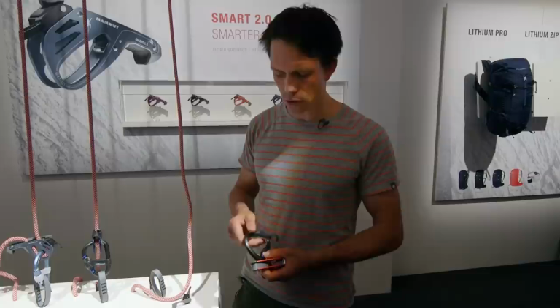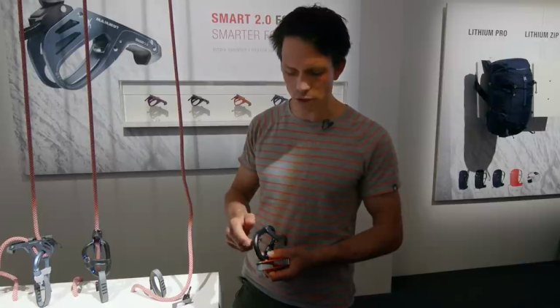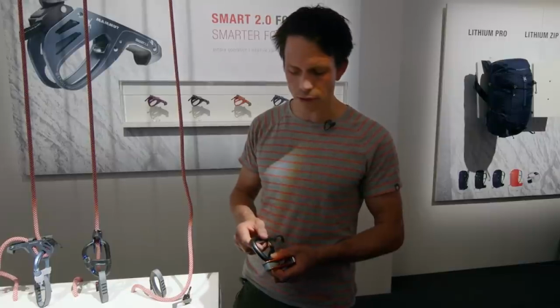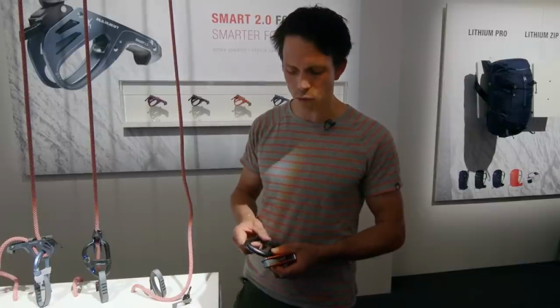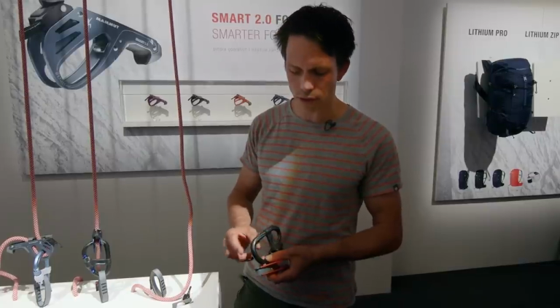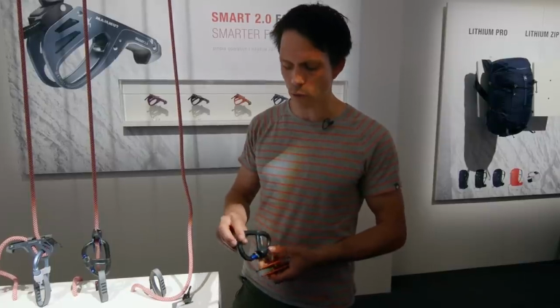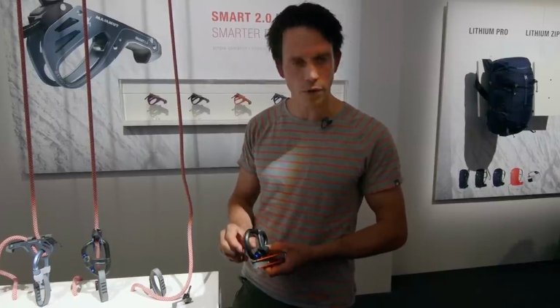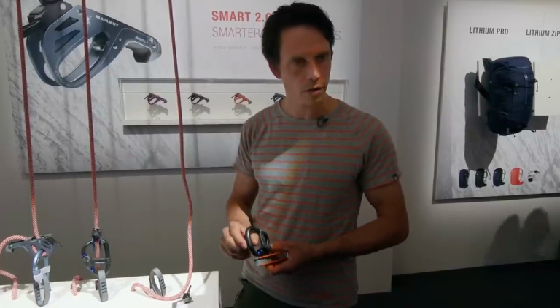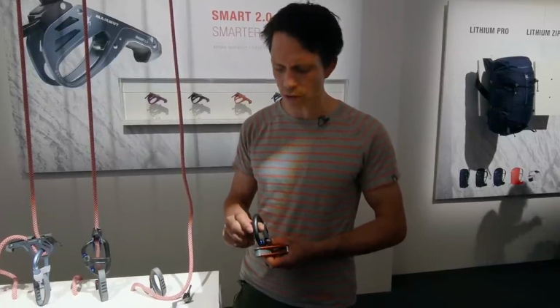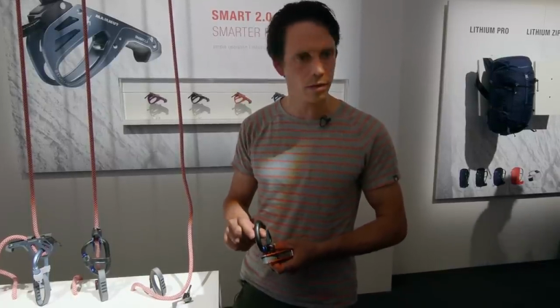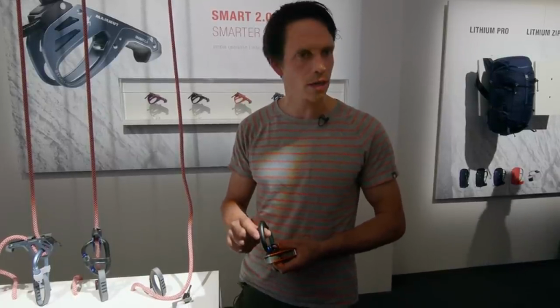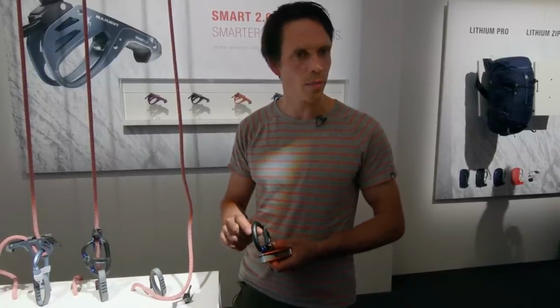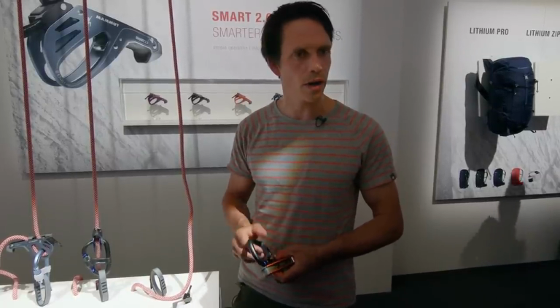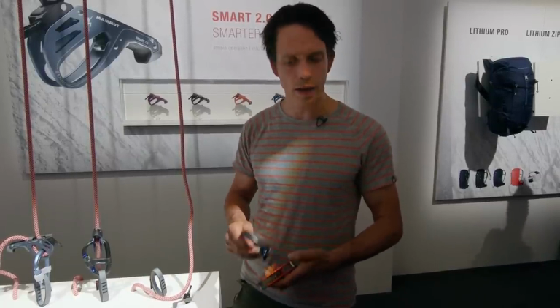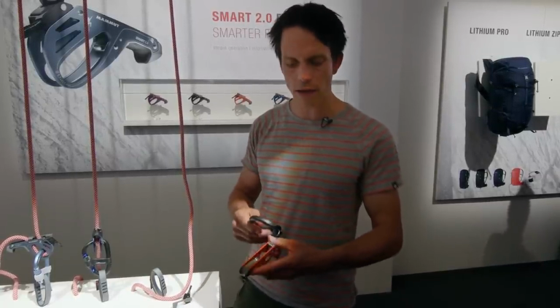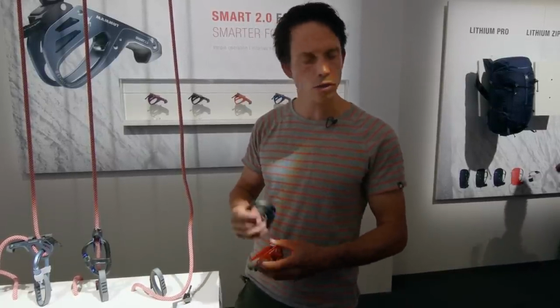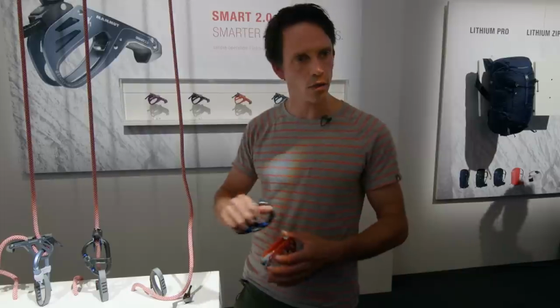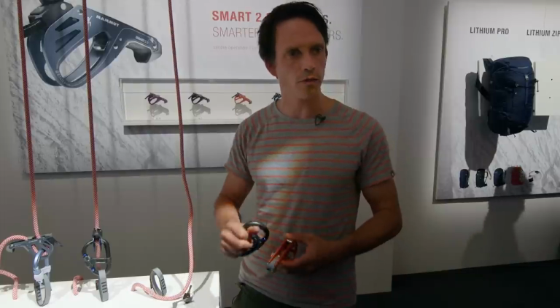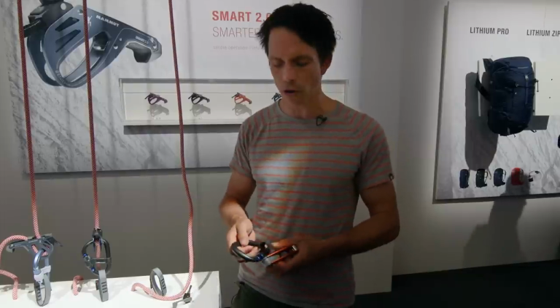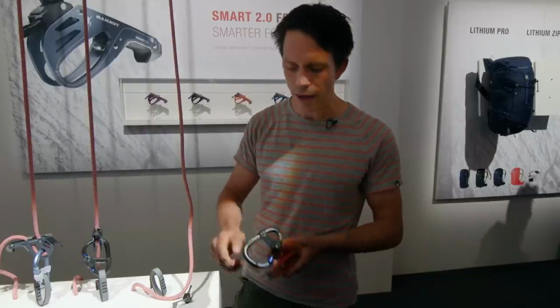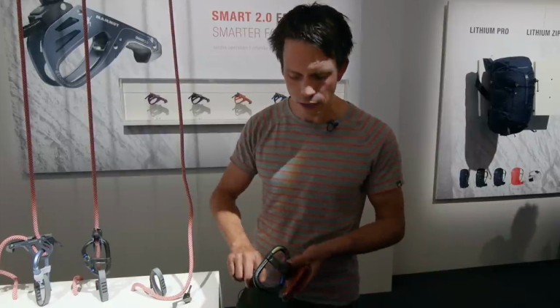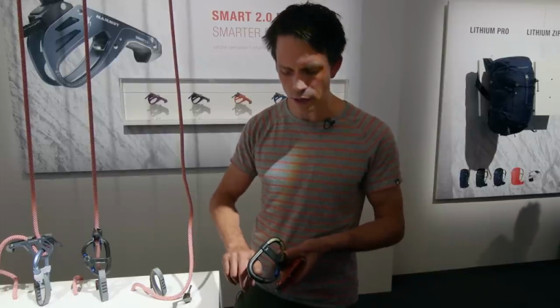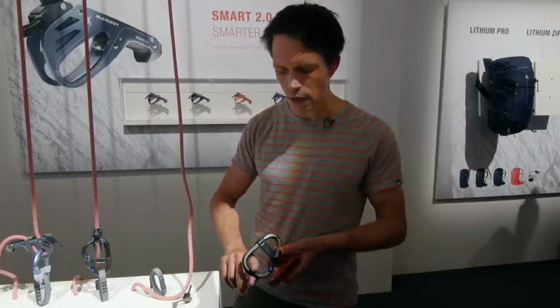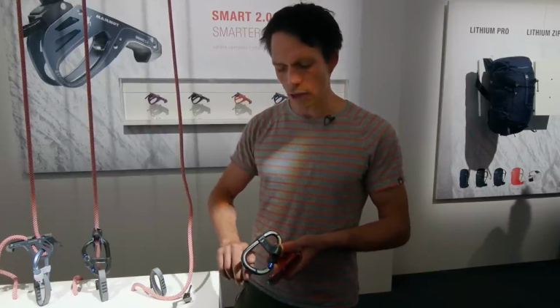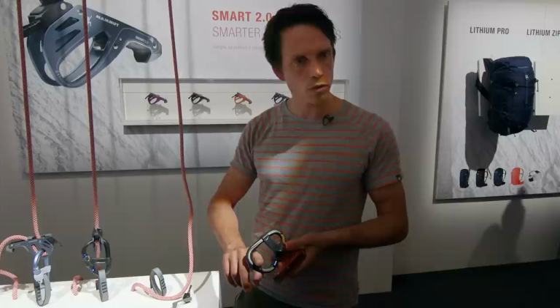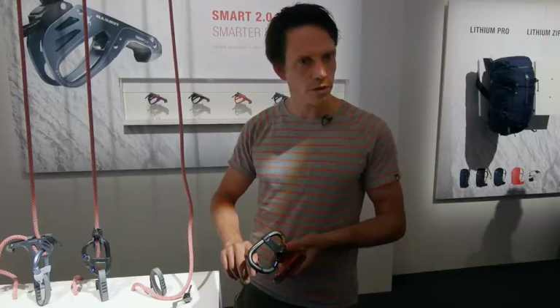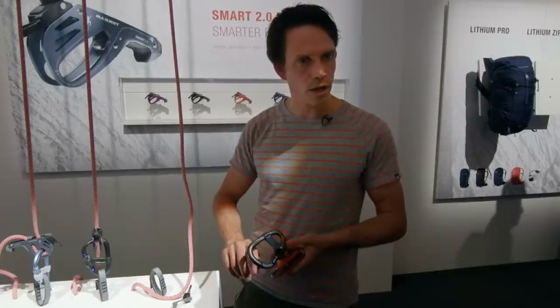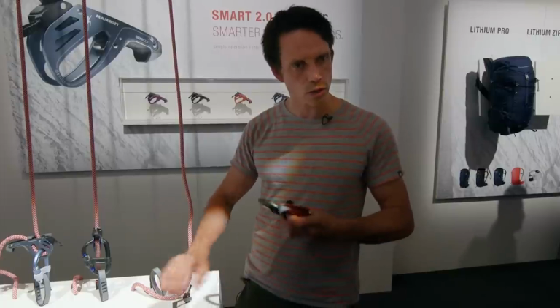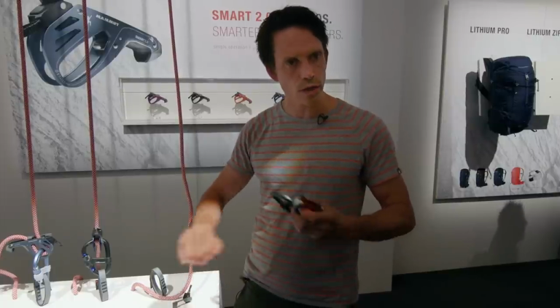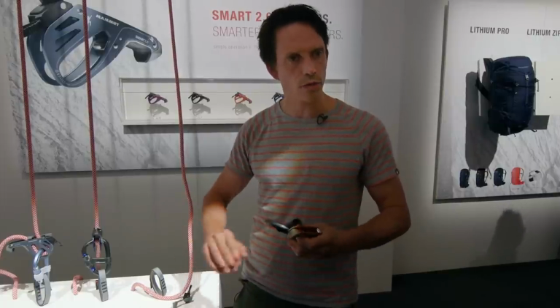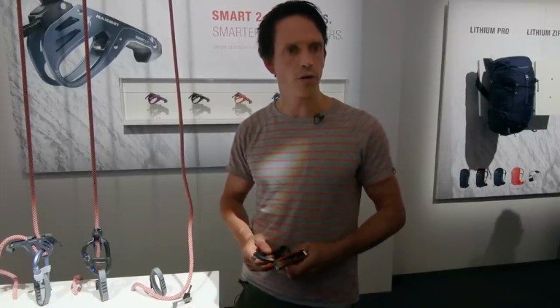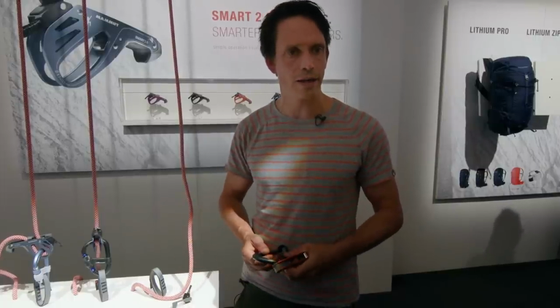What's special about this carabiner is the body — it's quite thick up here — and that's really good for the blocking. It also has a very round surface area, which is really good for the handling.